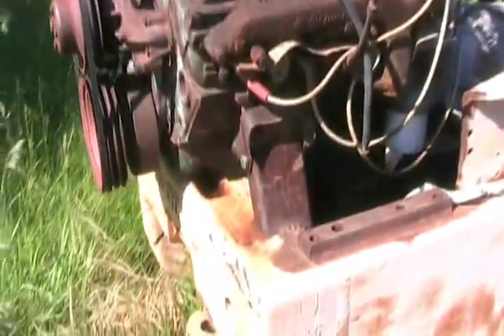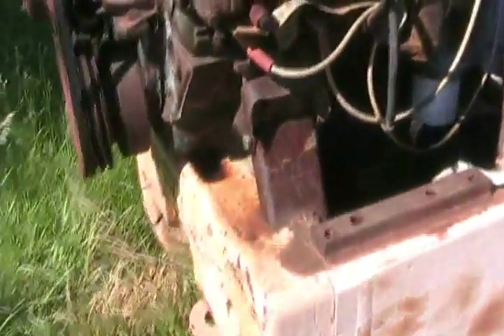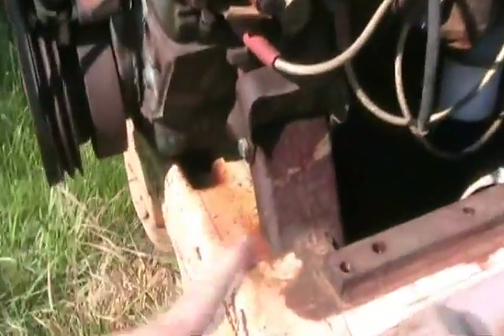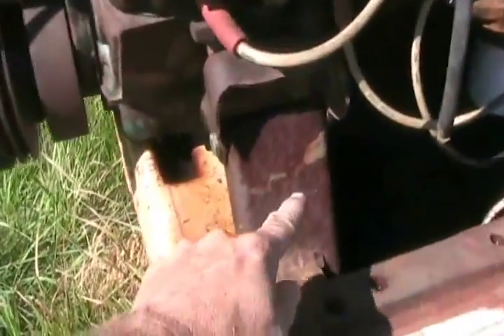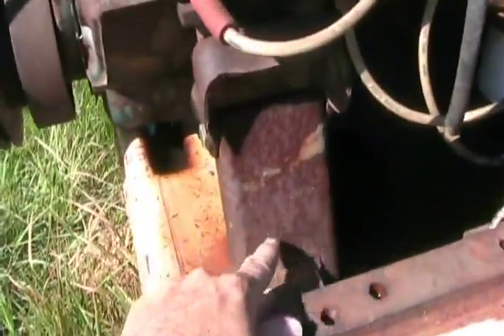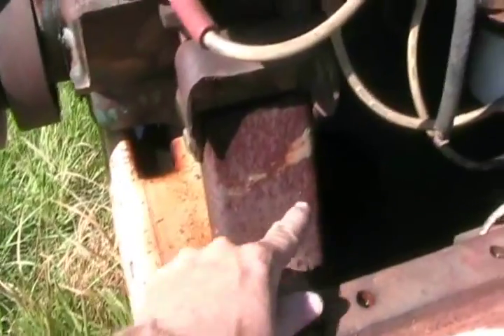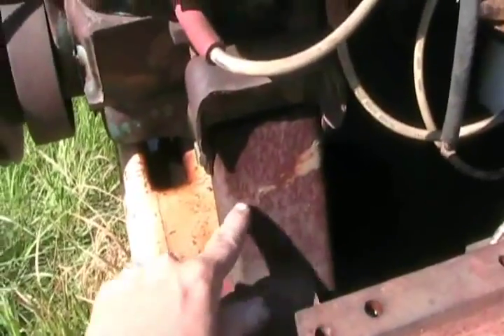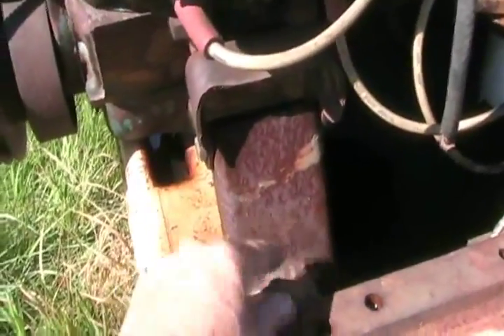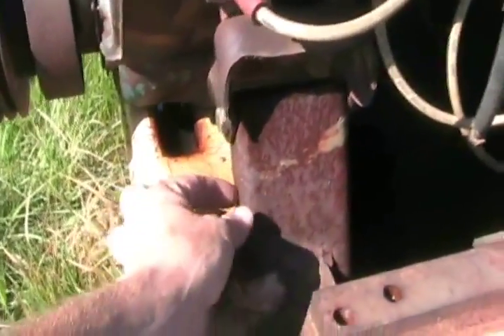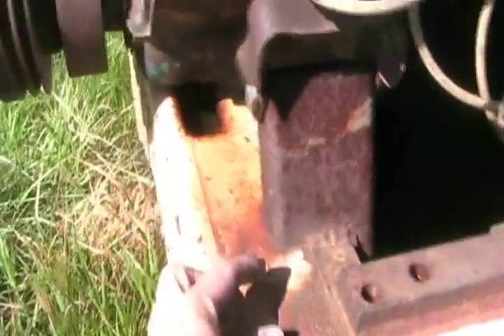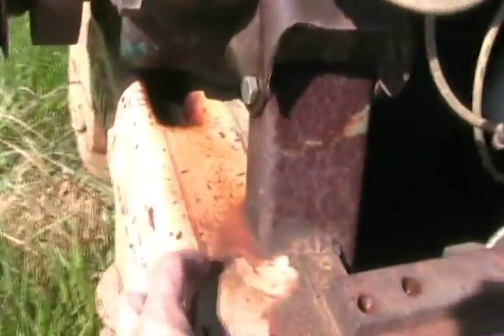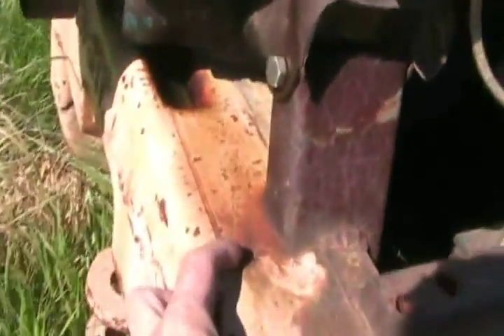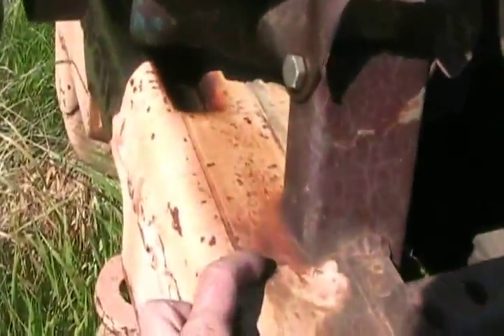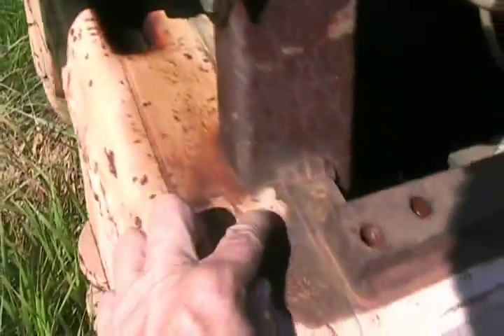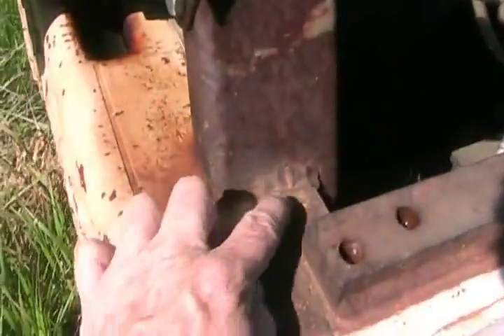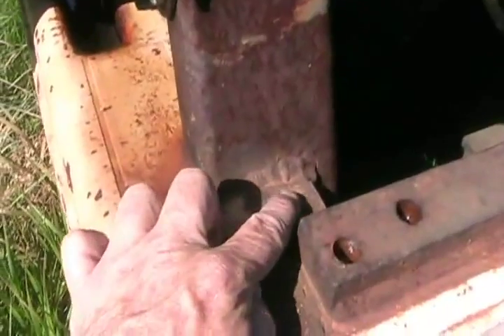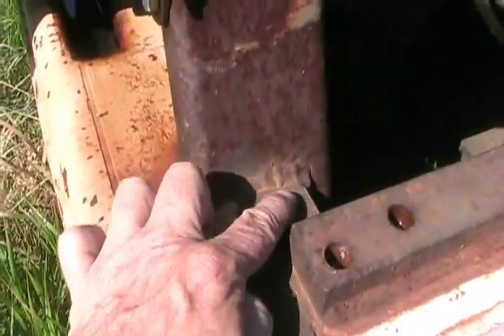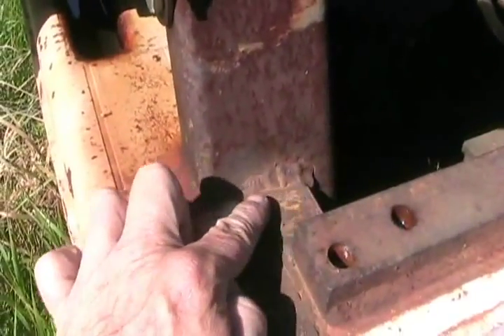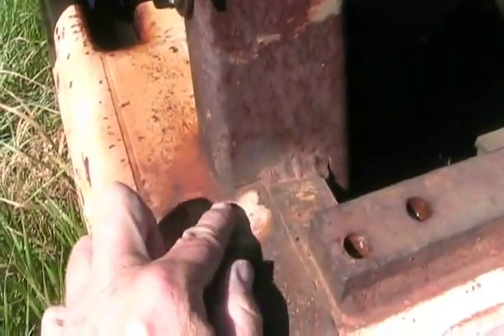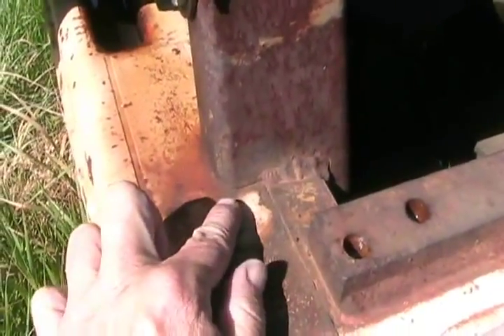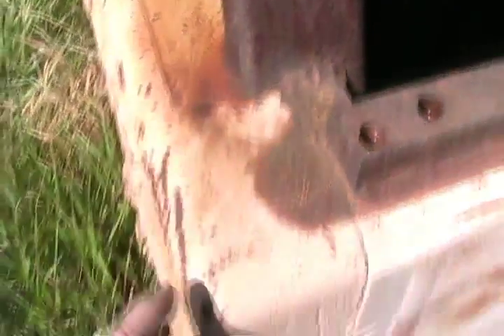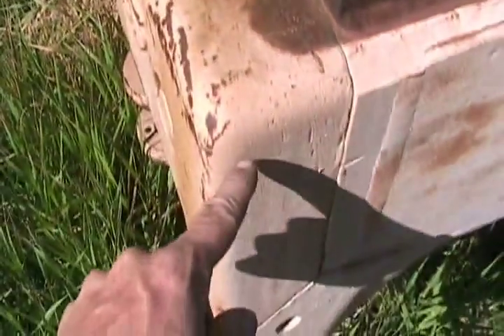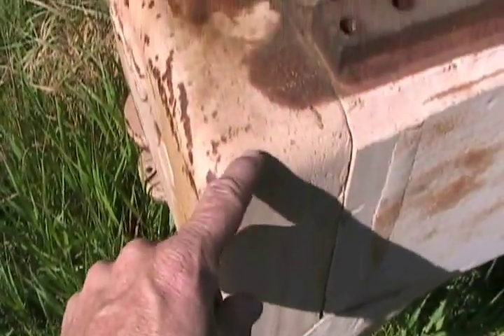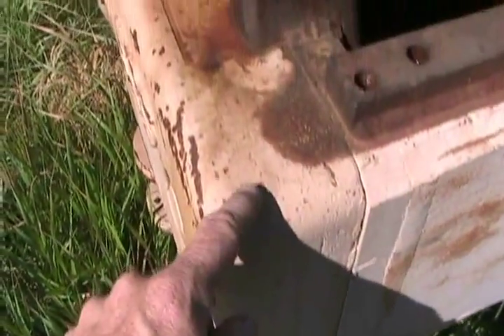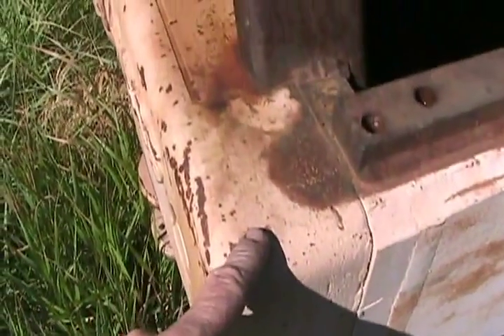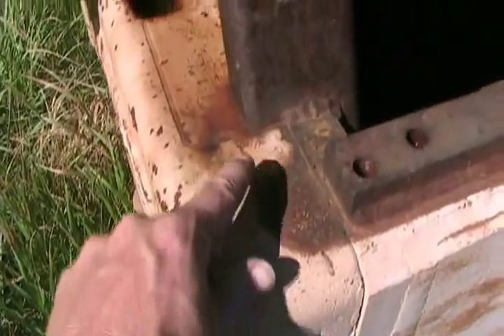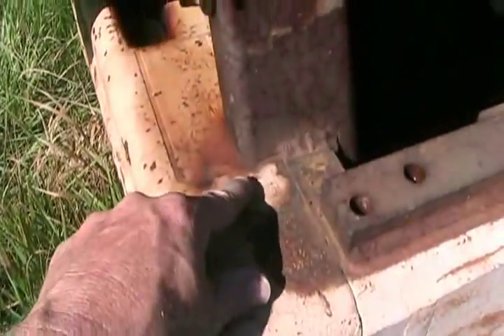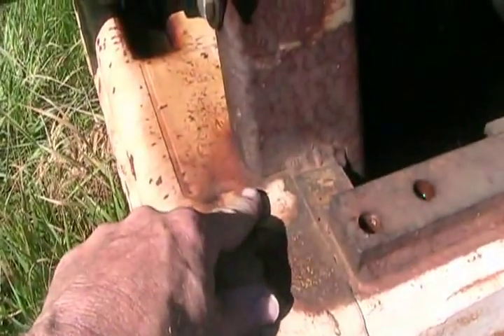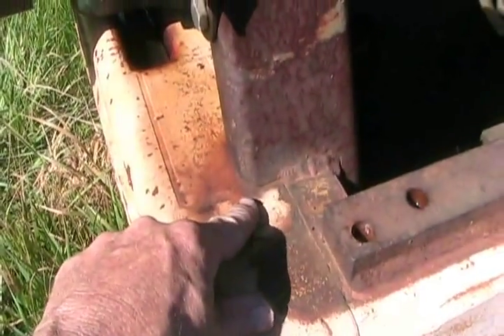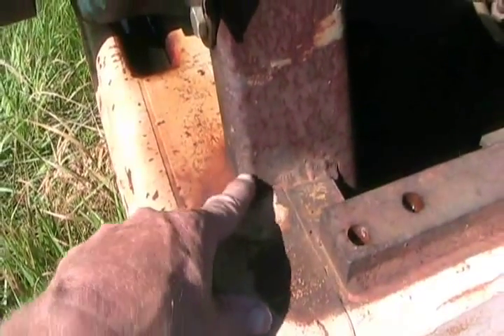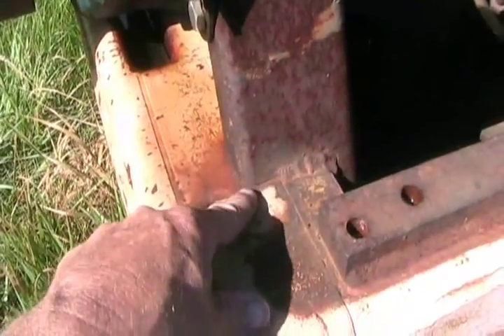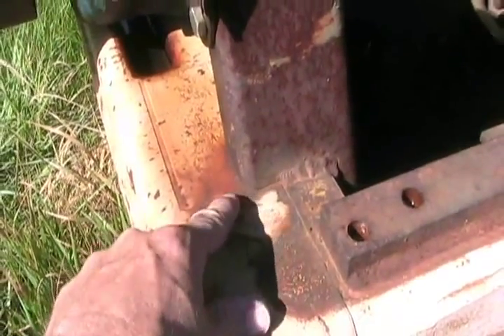I made a couple of custom motor mounts out of just some channel iron, 4 inch by 1 and a half inch. You can see I welded it on, but here I didn't weld because that's the cast iron counterweight. You can't do a good job welding steel to cast iron.